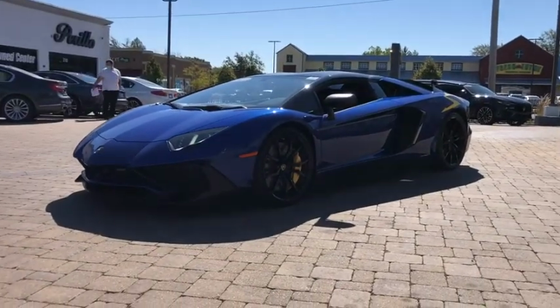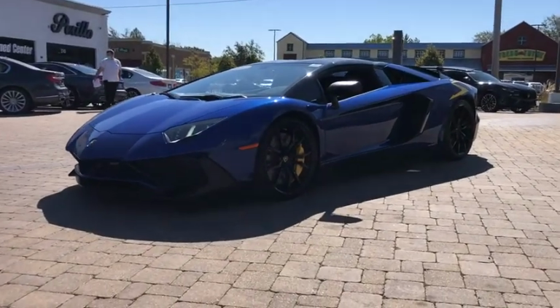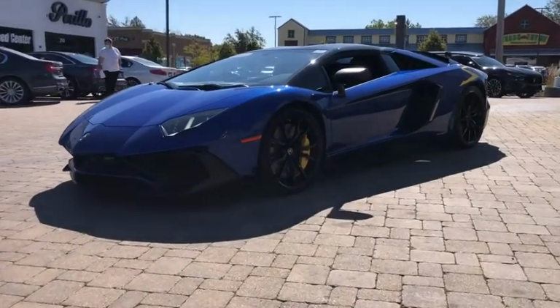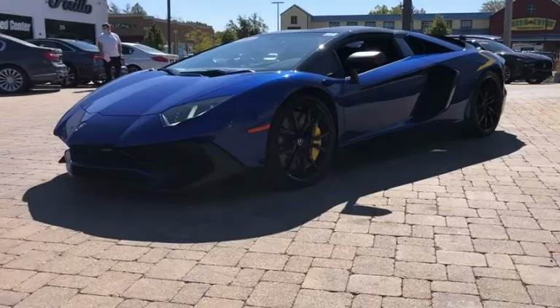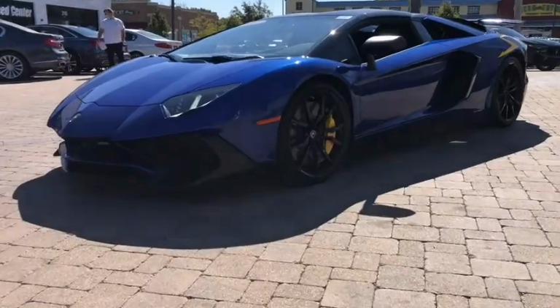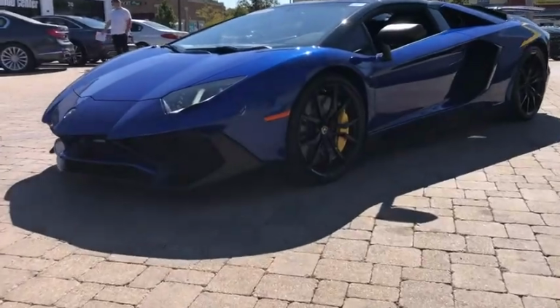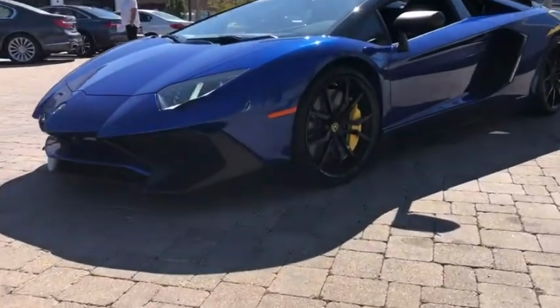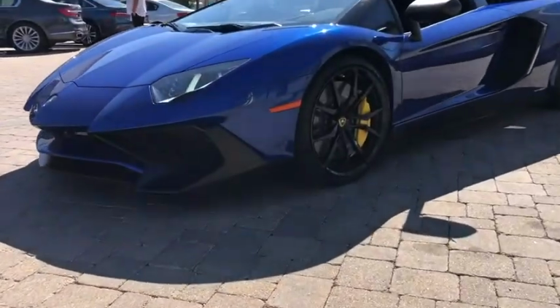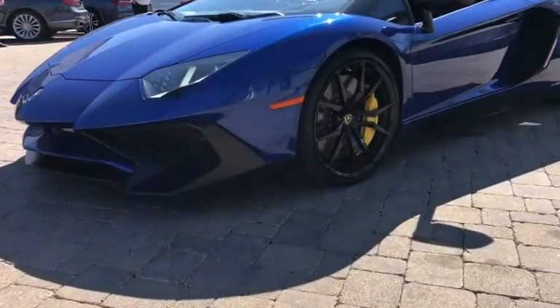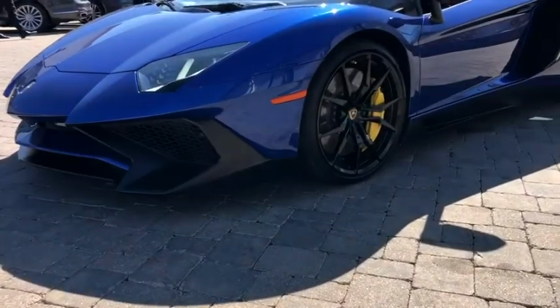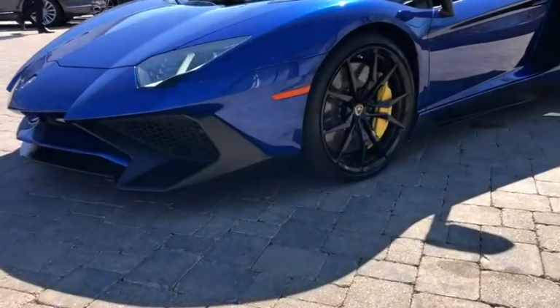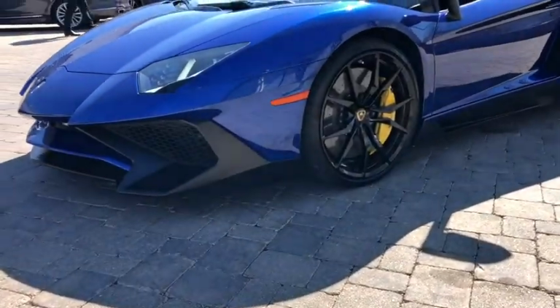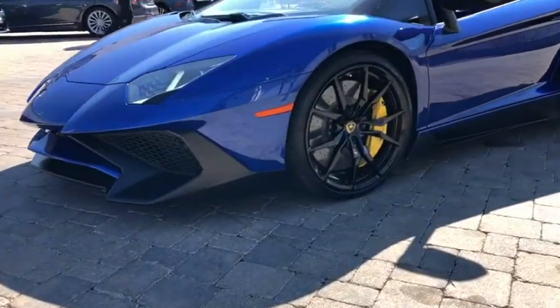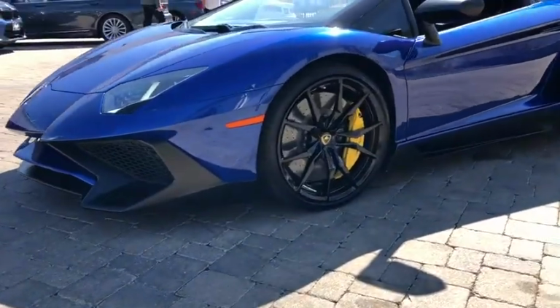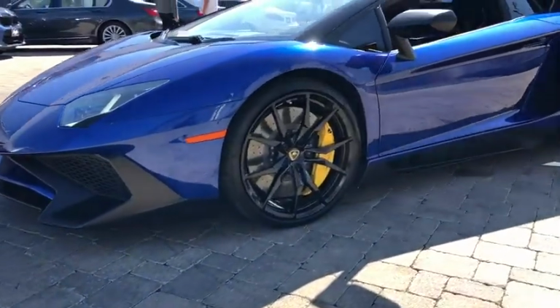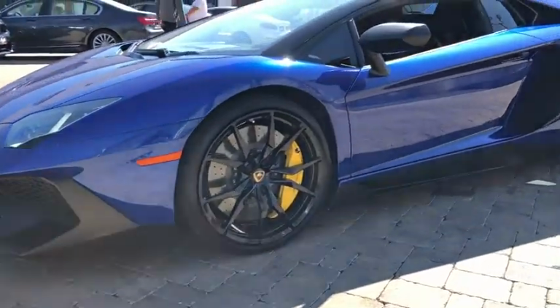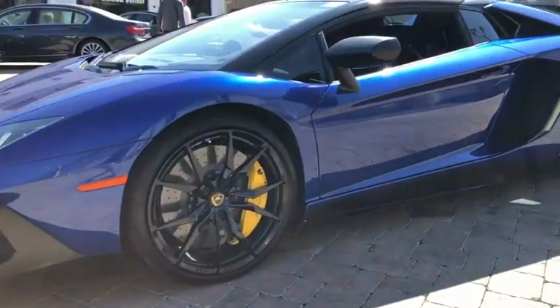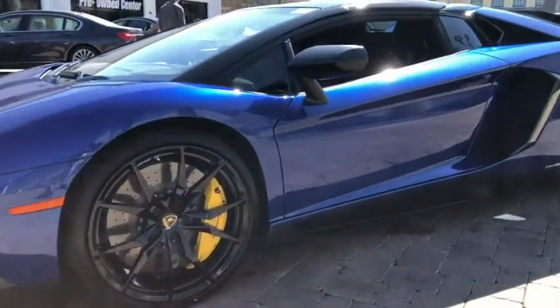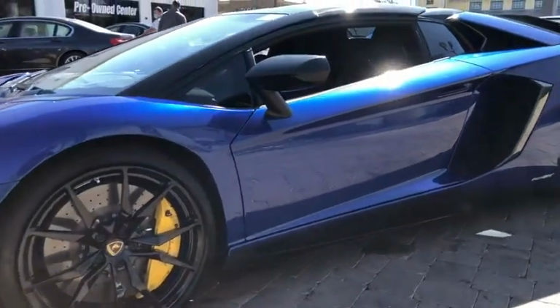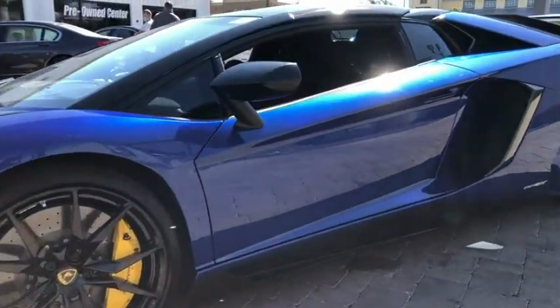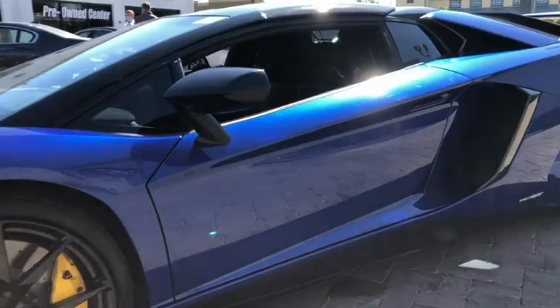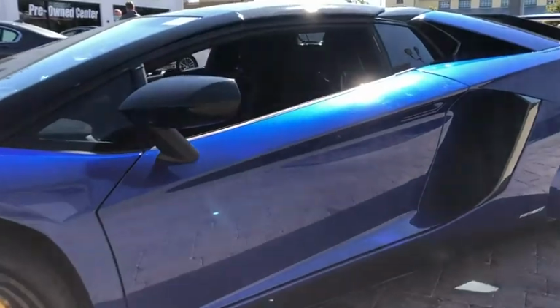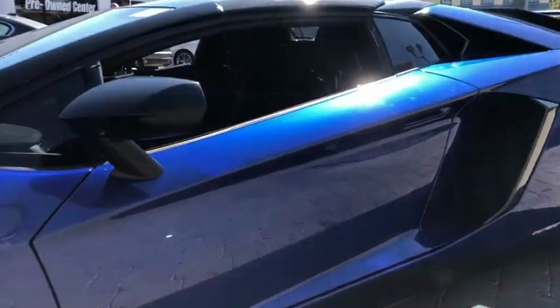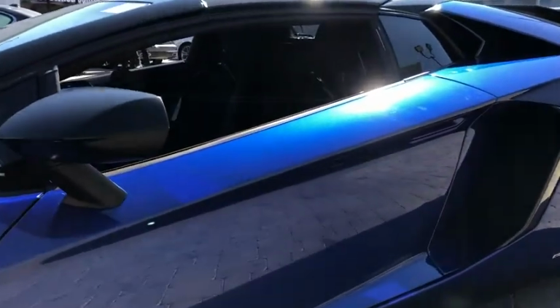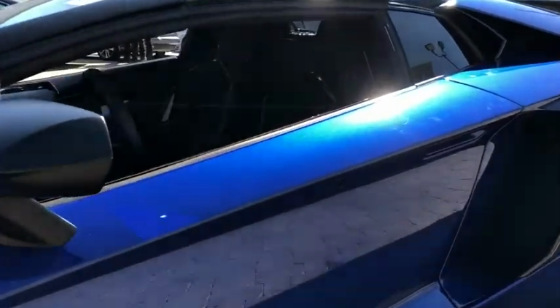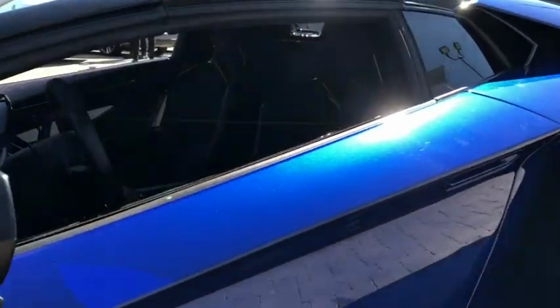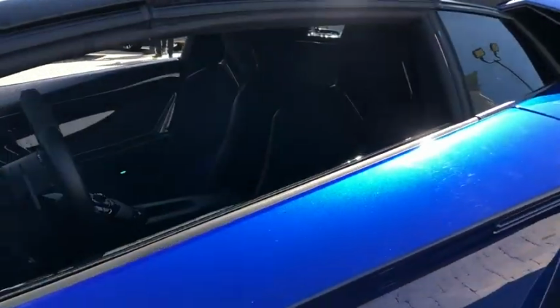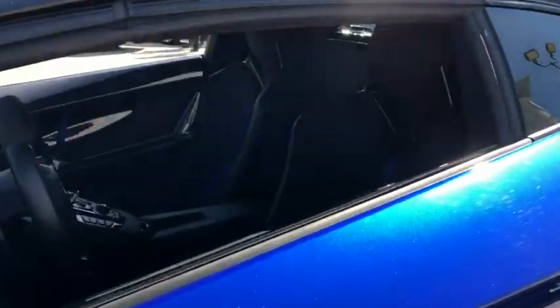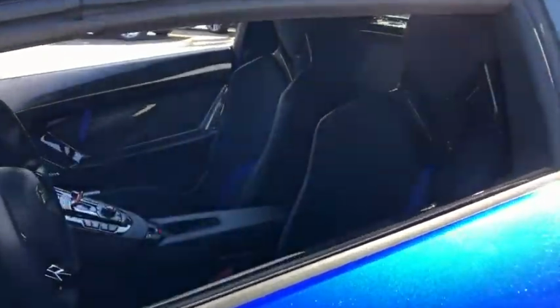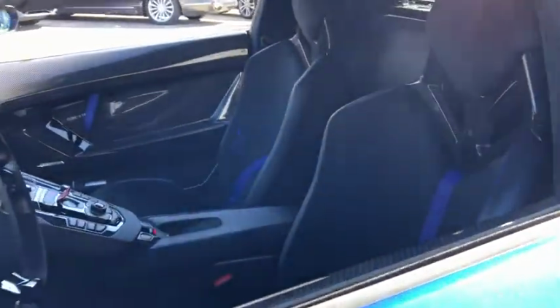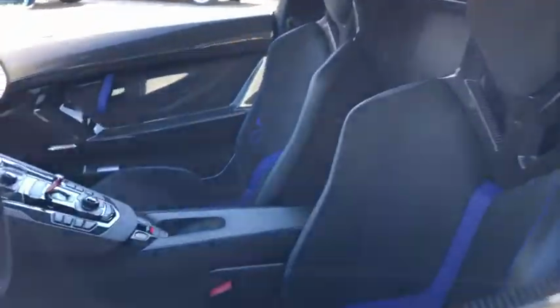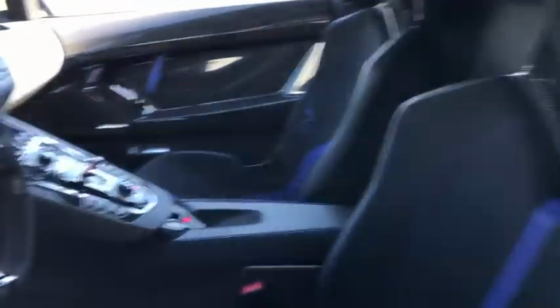Production was limited to 4,000 units. The Aventador is an absolute one-off, a one-of-a-kind piece of art. This vehicle has less than 3,000 miles.